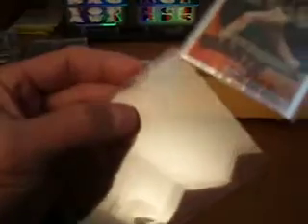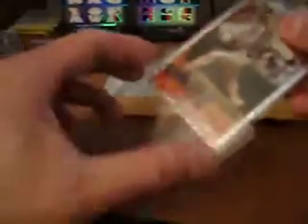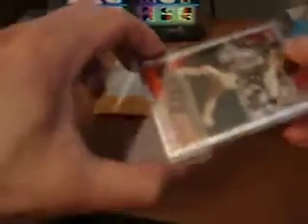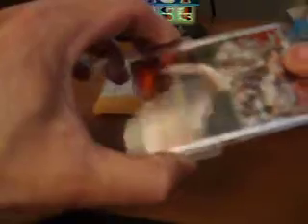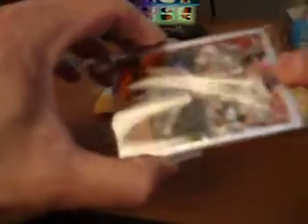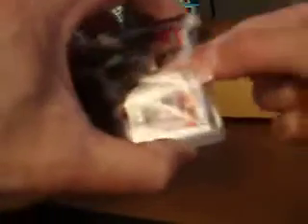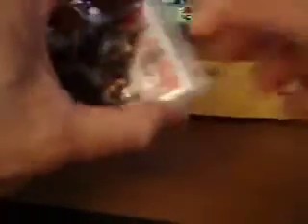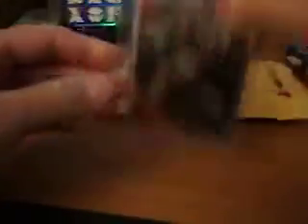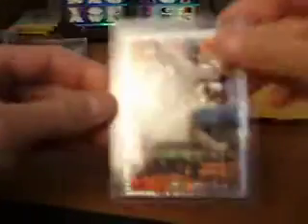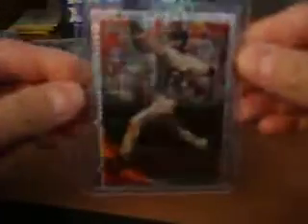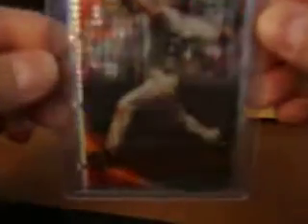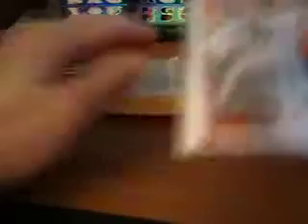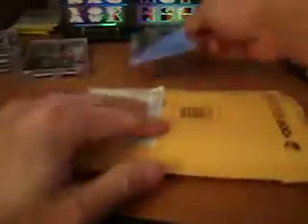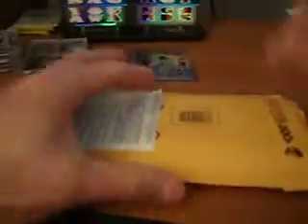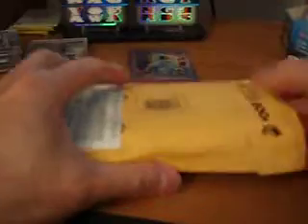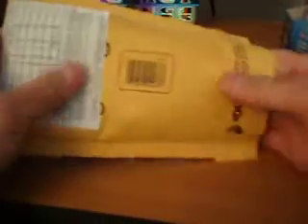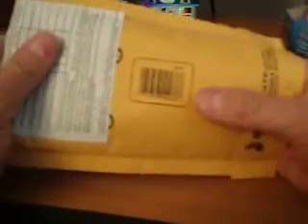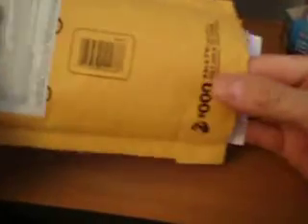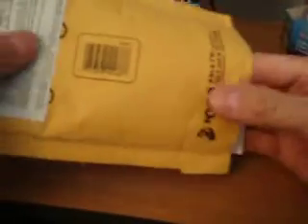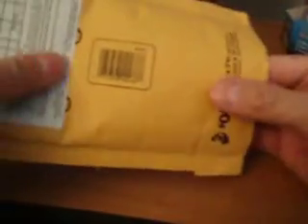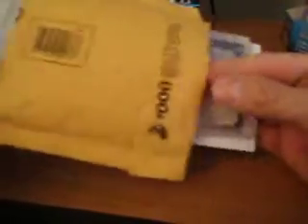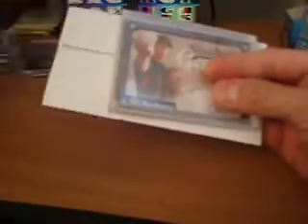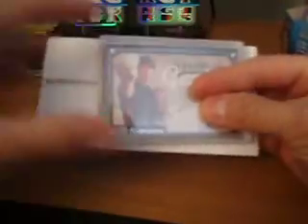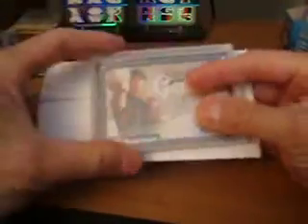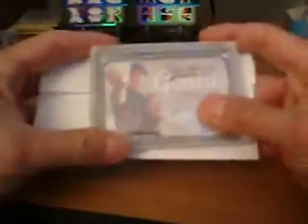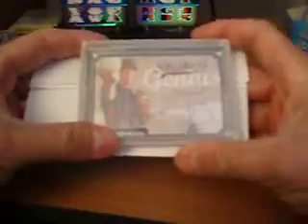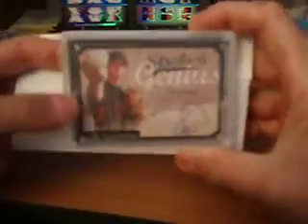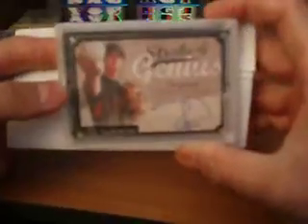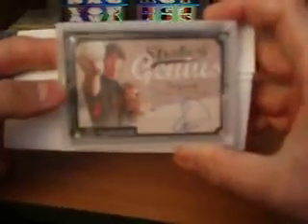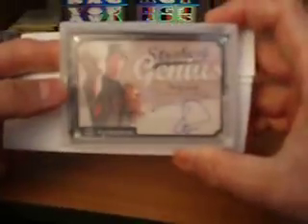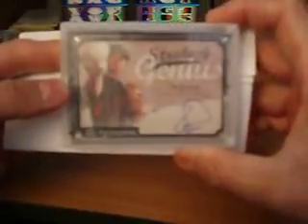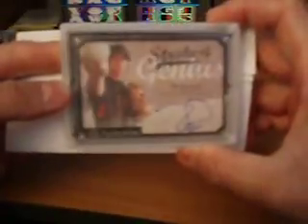So there's another nice Lincecum card for the Lincecum PC. Let's get over to the next card here. This is a Lincecum Auto — as you can see, it's from 2007 Masterpieces.